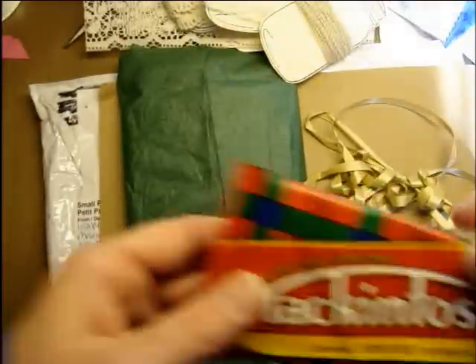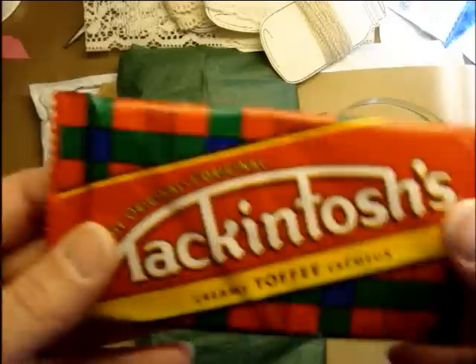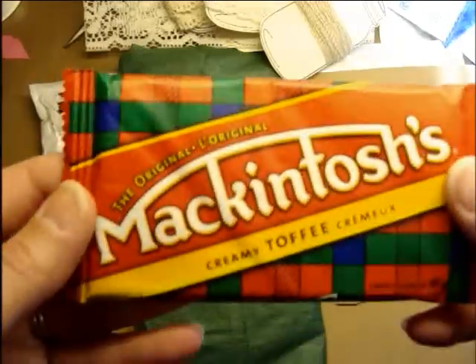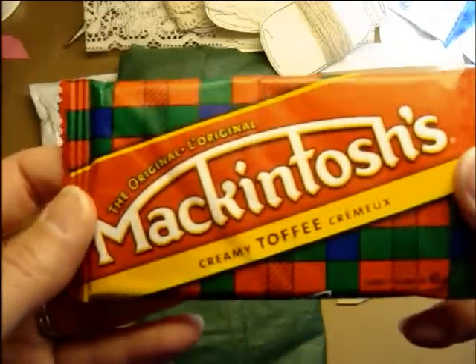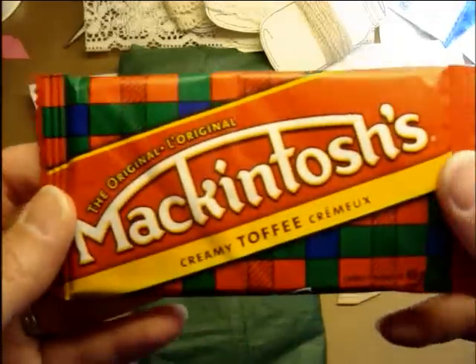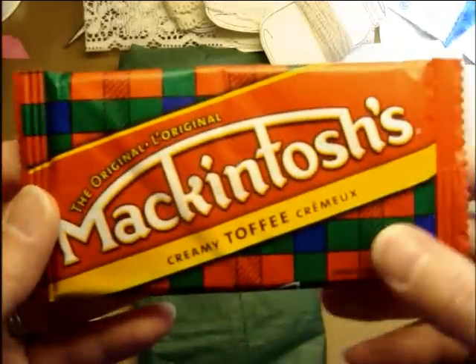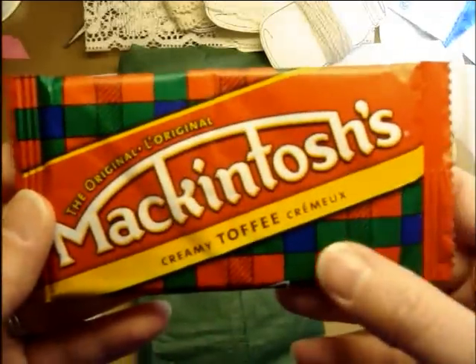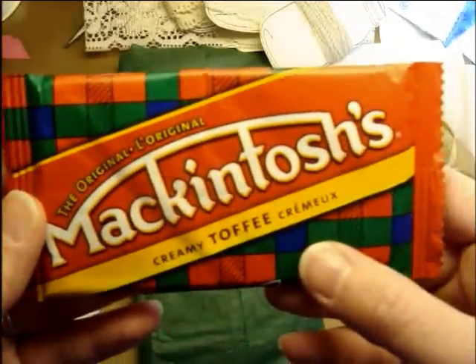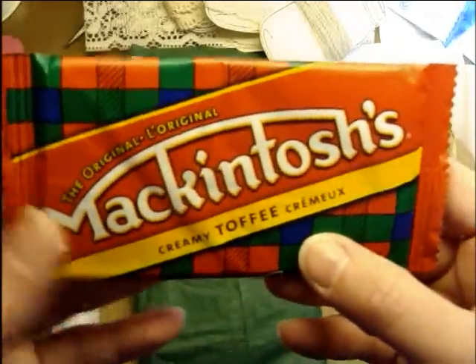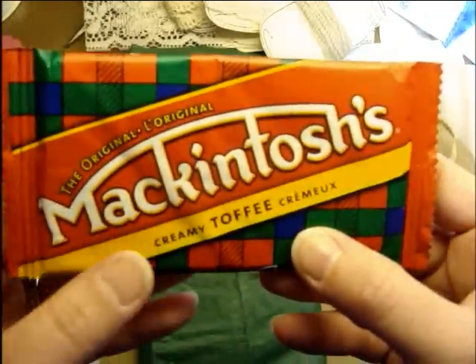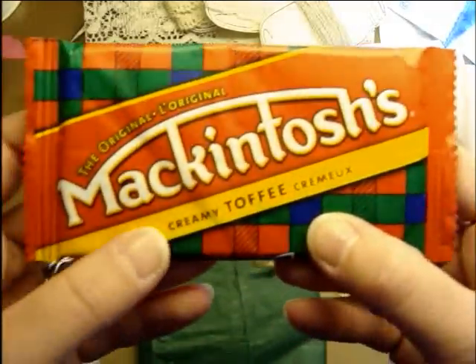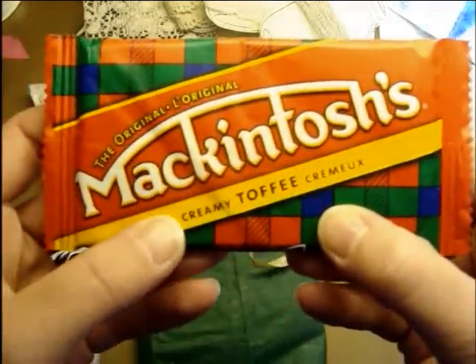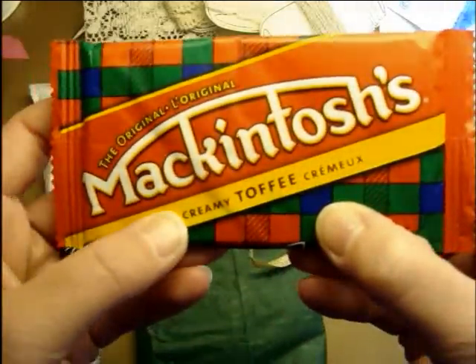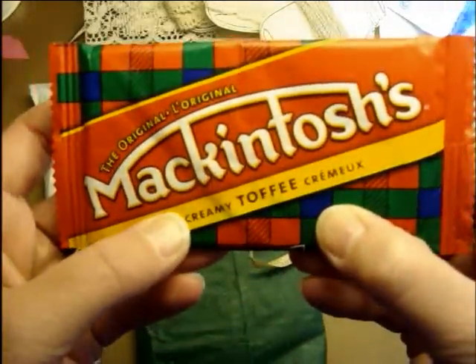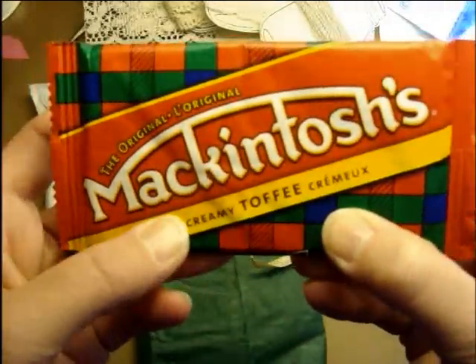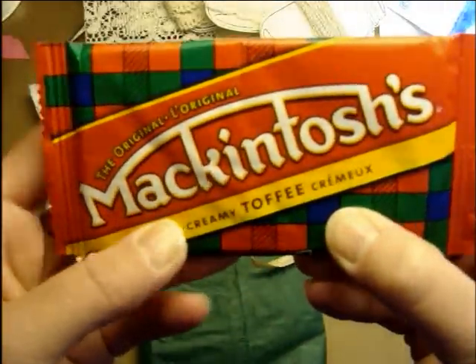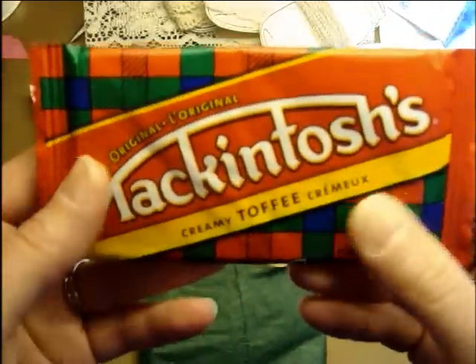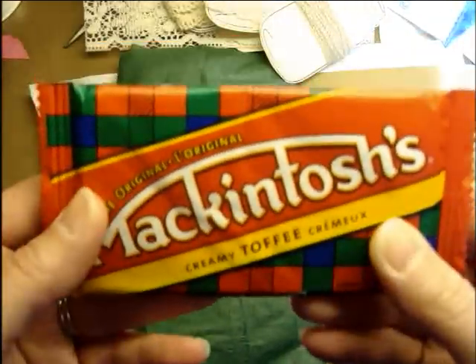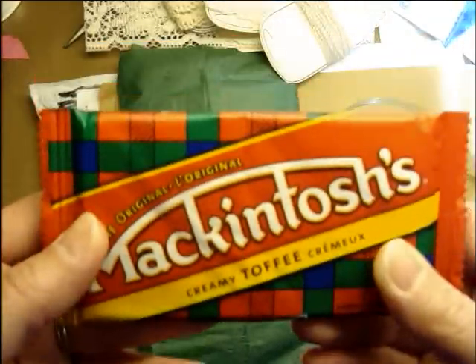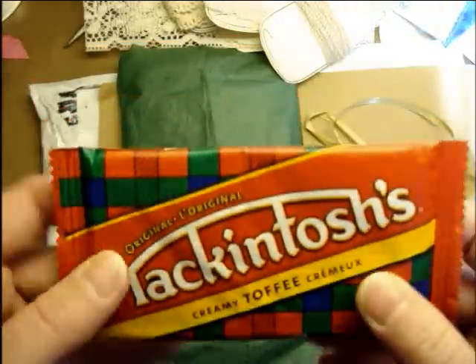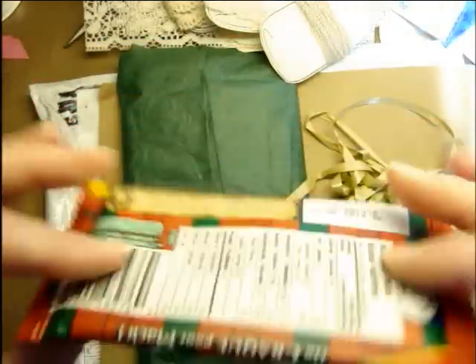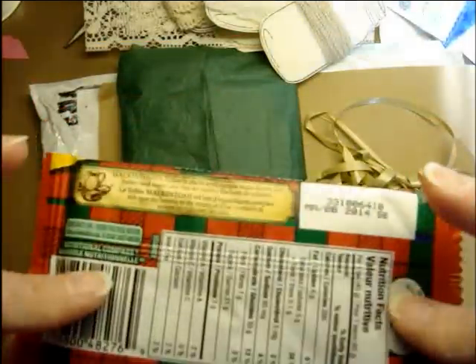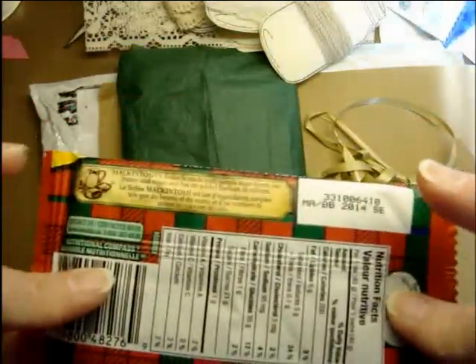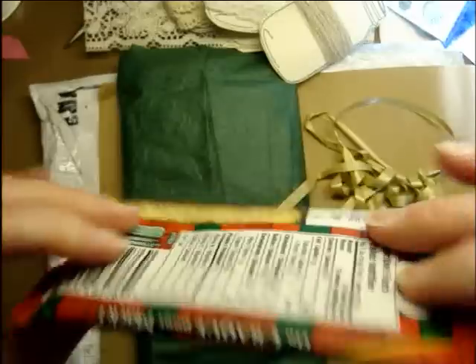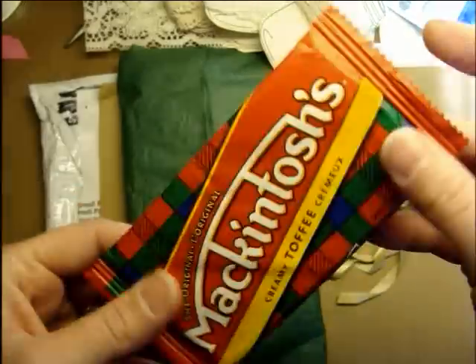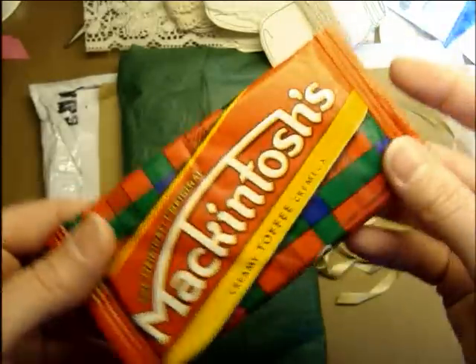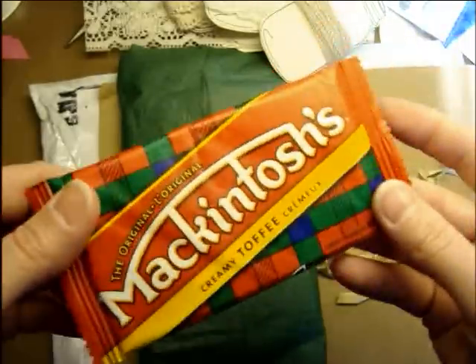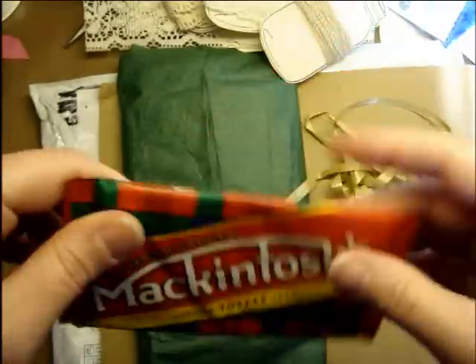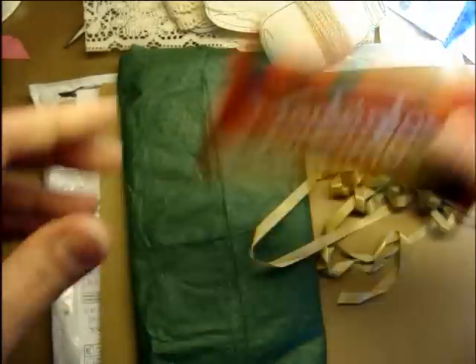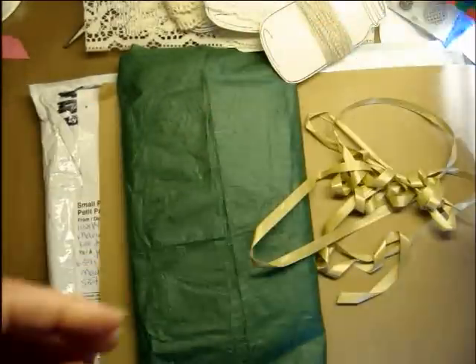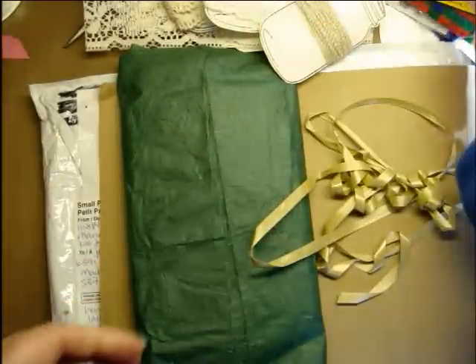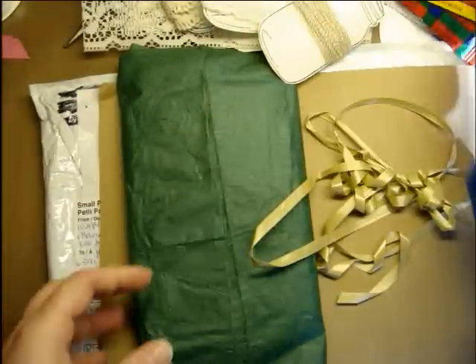This cool candy — creamy toffee. That's going to be delicious. That sounds so good. That's right up my alley. I'm going to share that with Mom, of course.